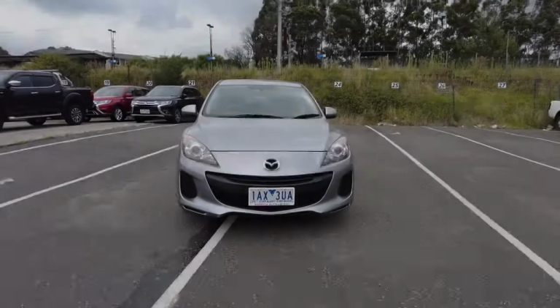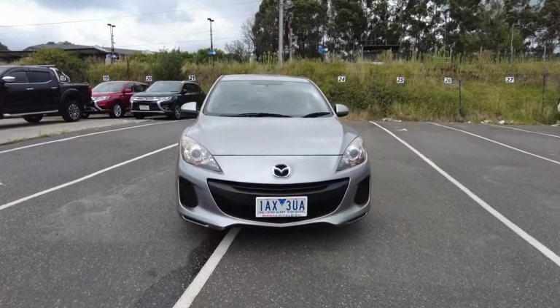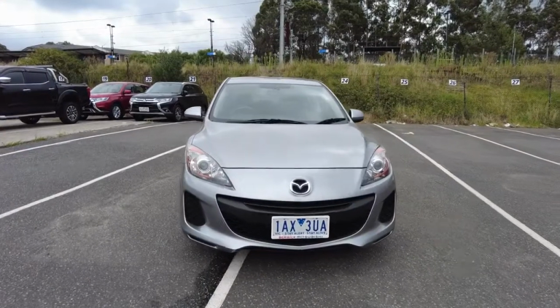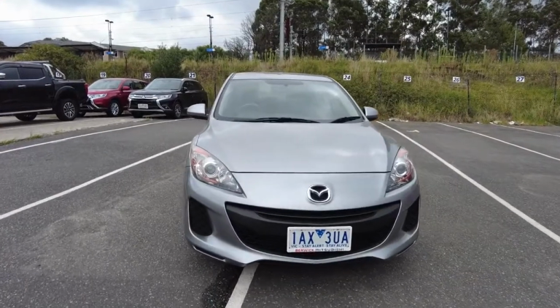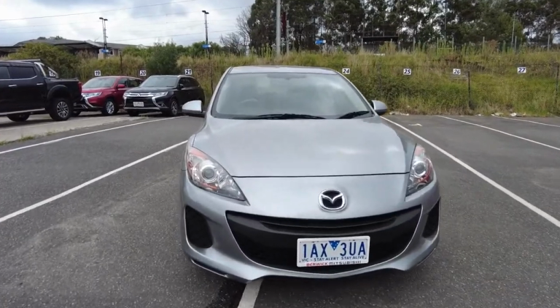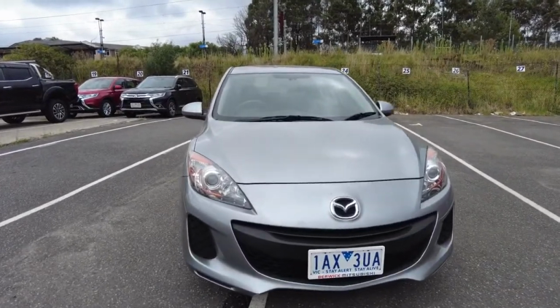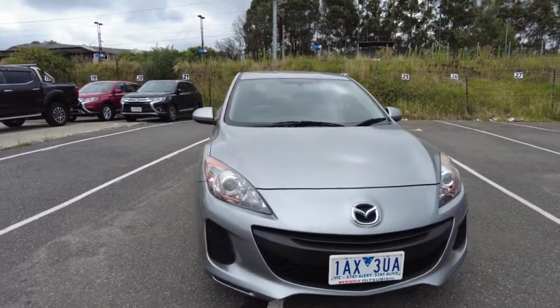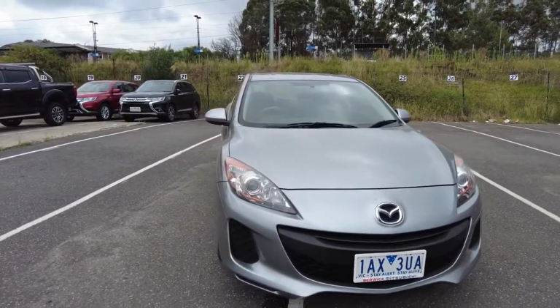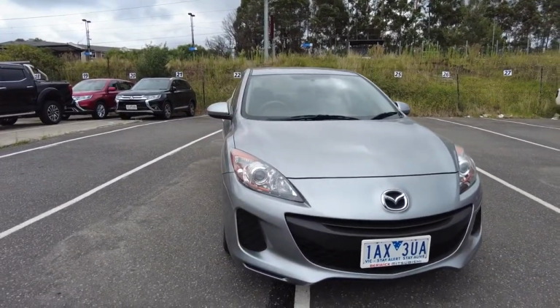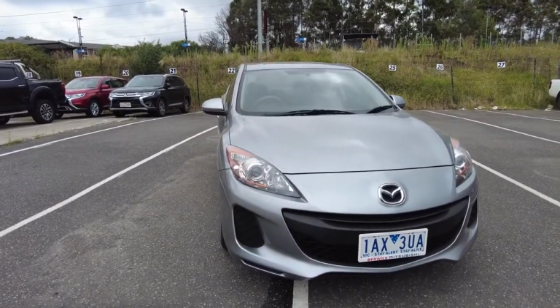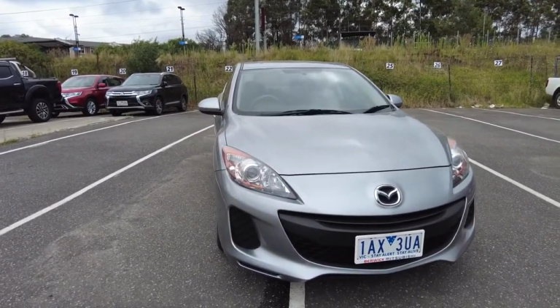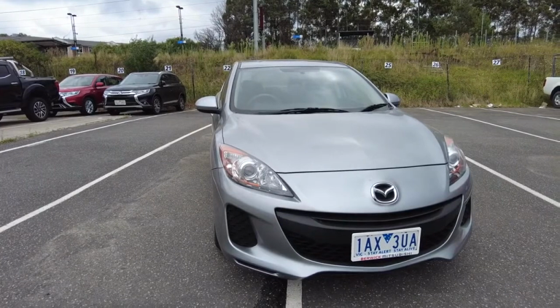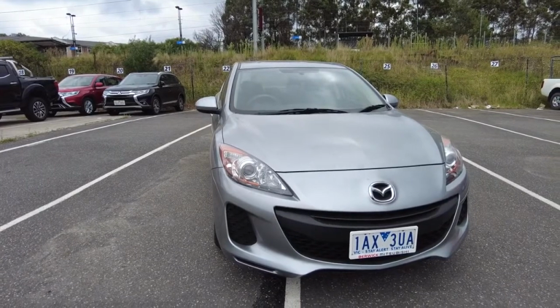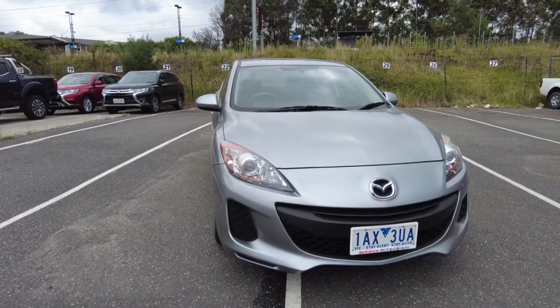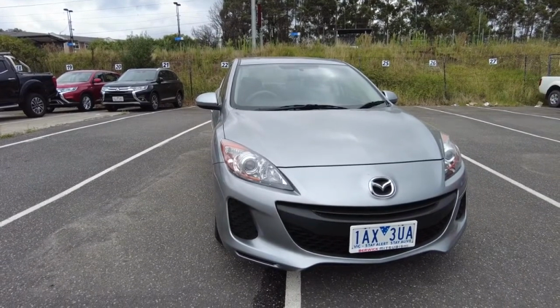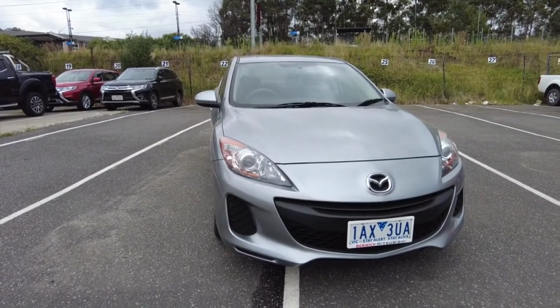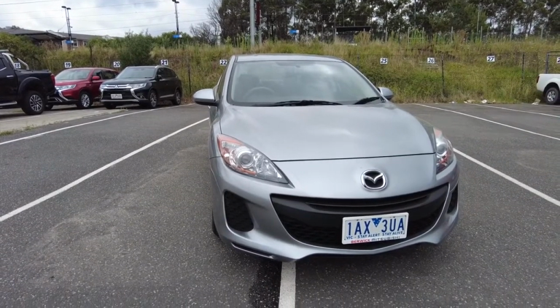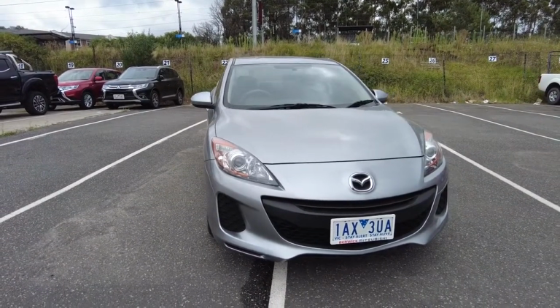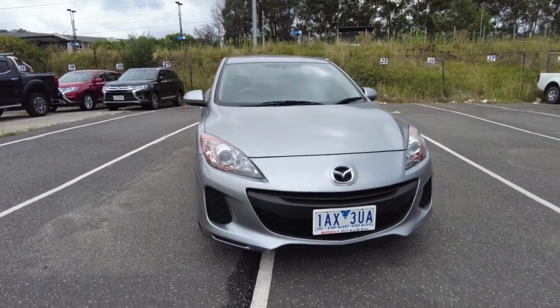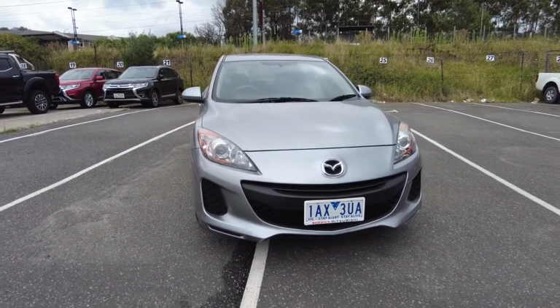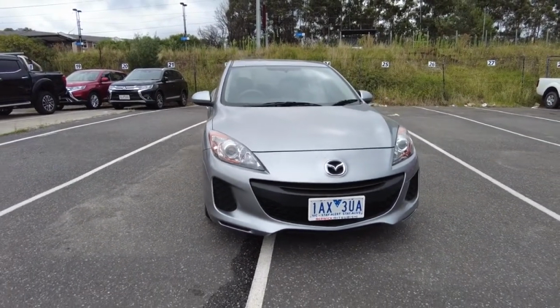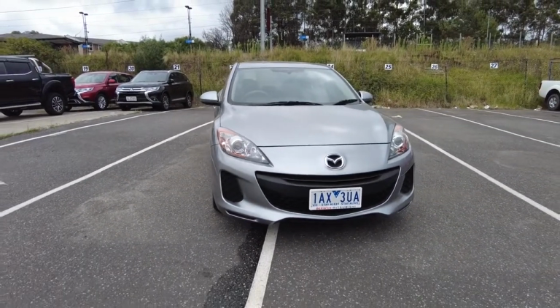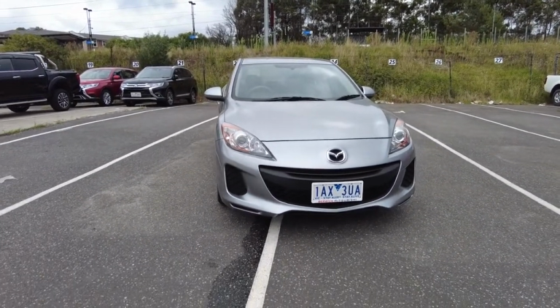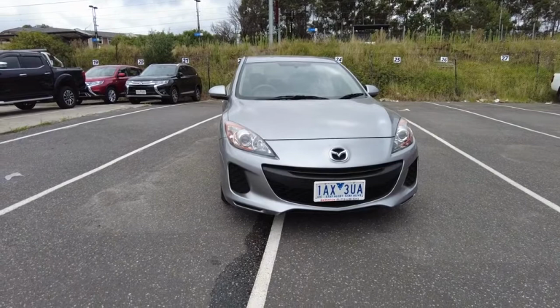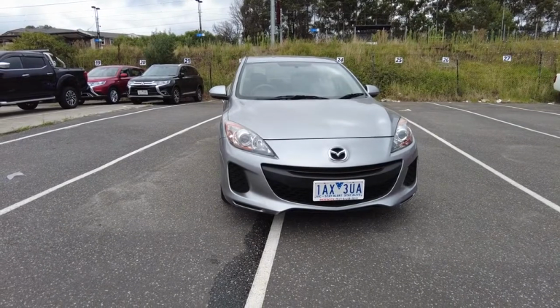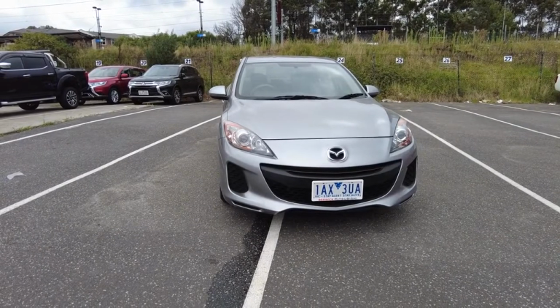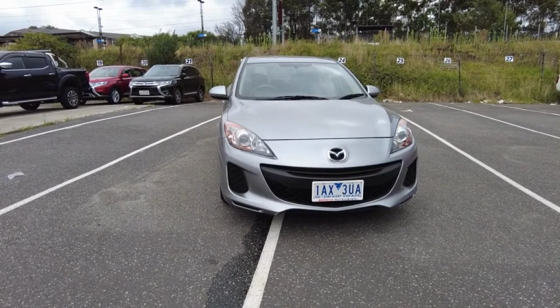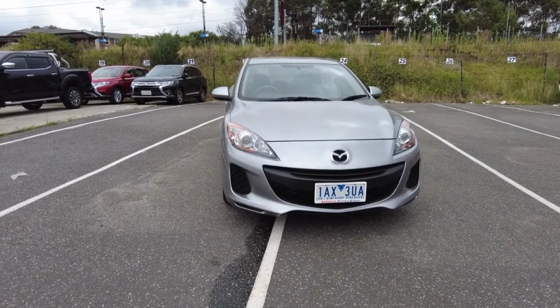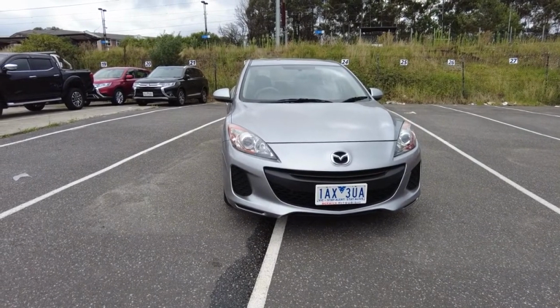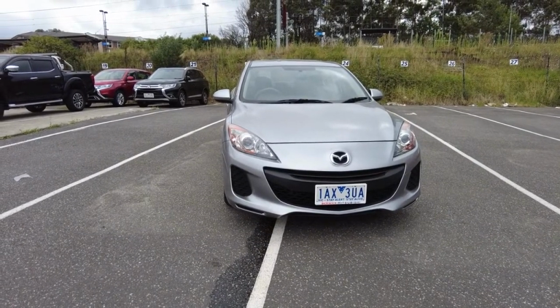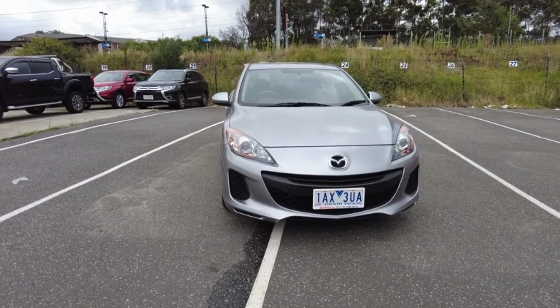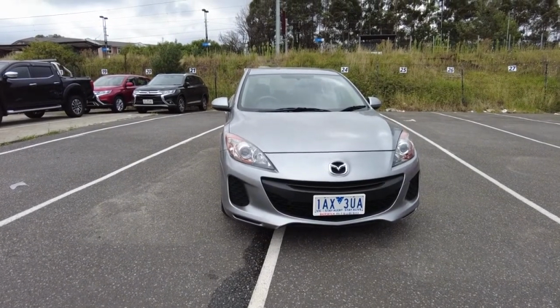Good morning and welcome to Brek Mitsubishi. My name is Joel and today we're going to be doing a walkthrough of this 2013 Mazda 3 Neo, model year 13. It is a BR Series 2 with approximately 66,000 kilometers on the clock in a nice aluminium color, which is a nice silver.